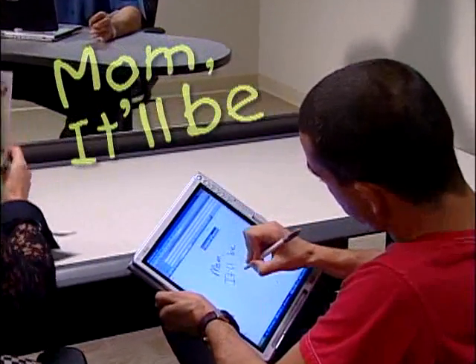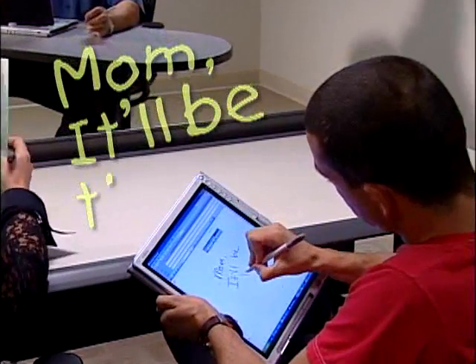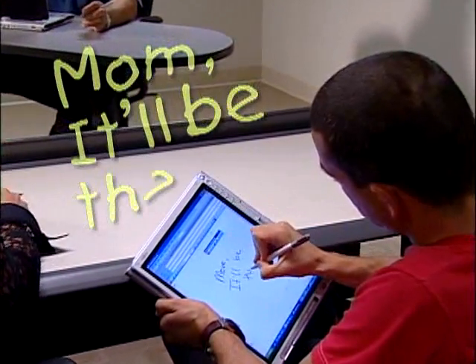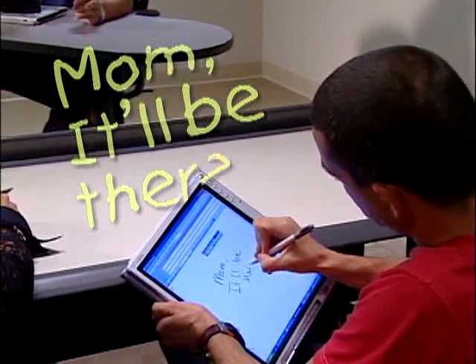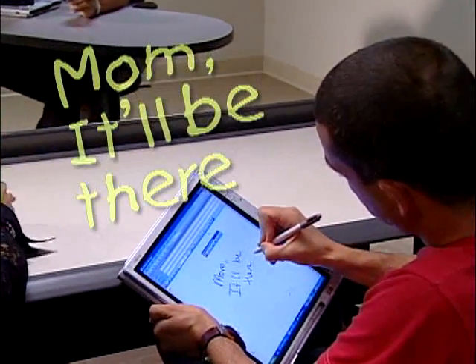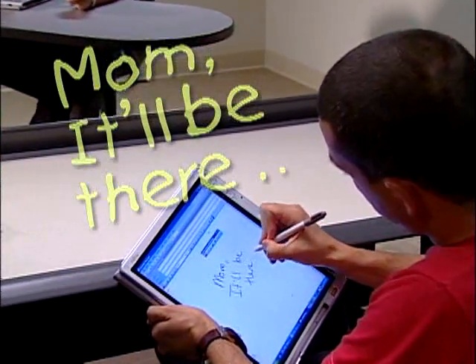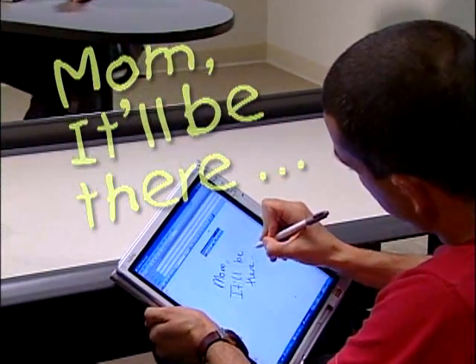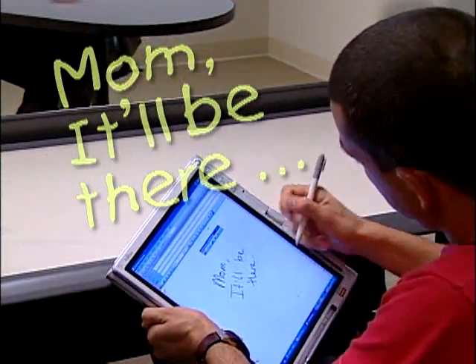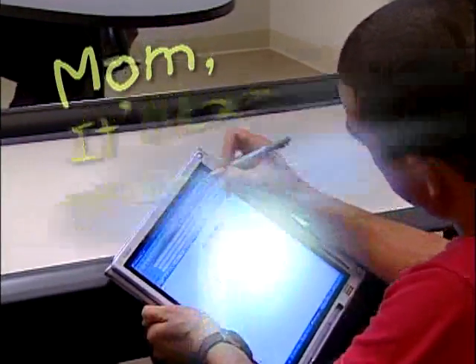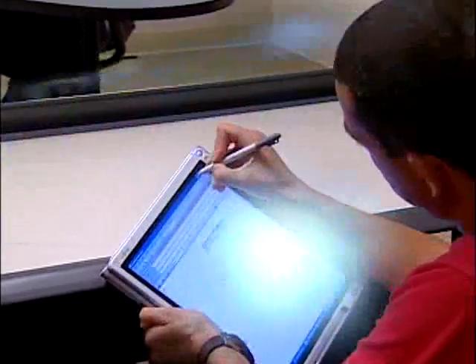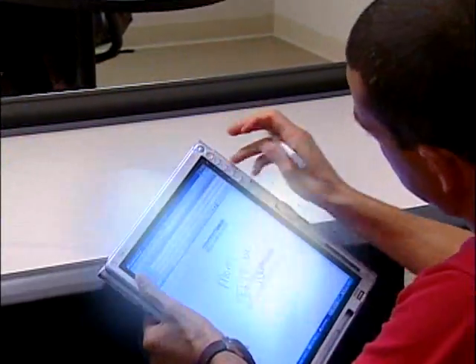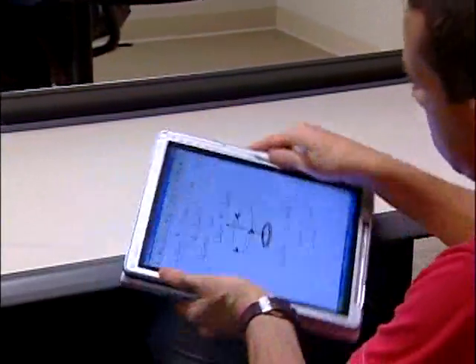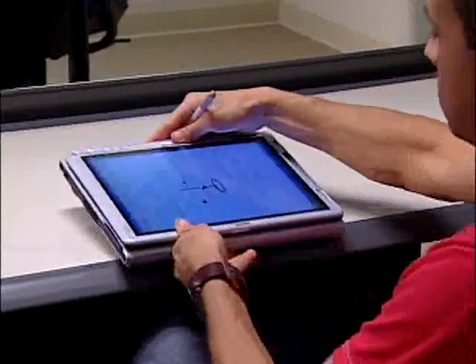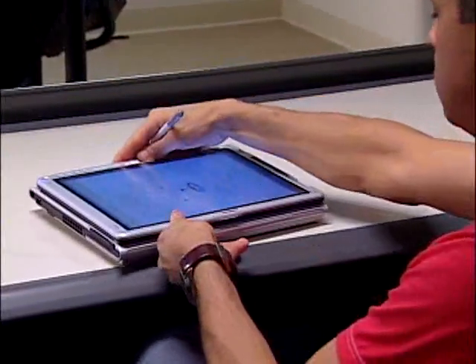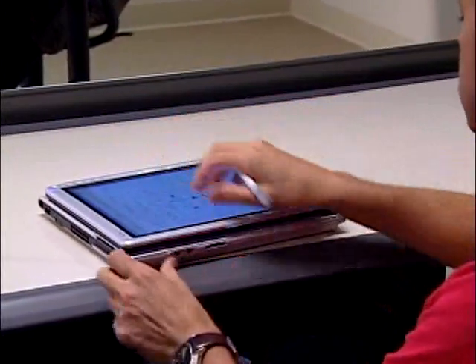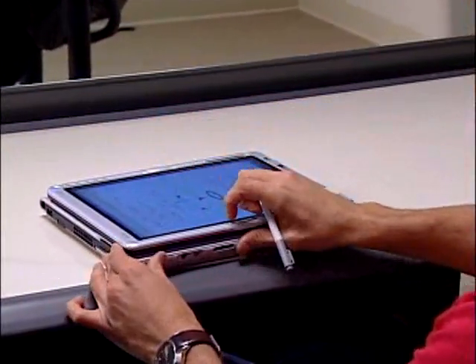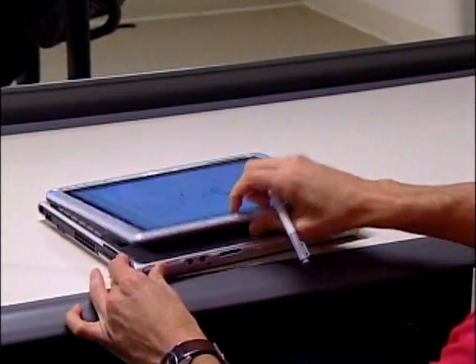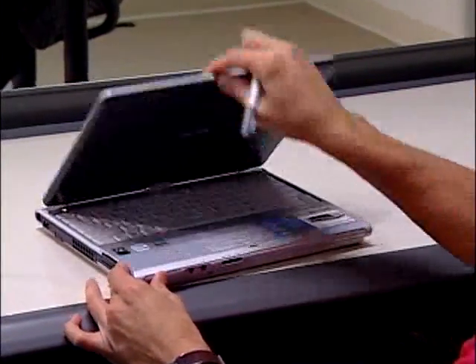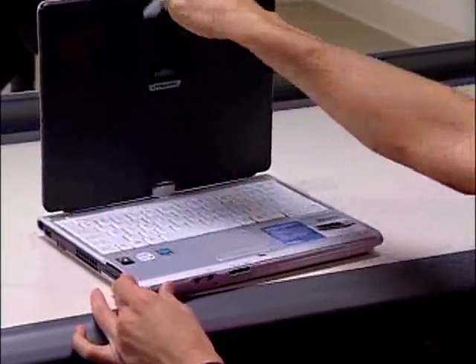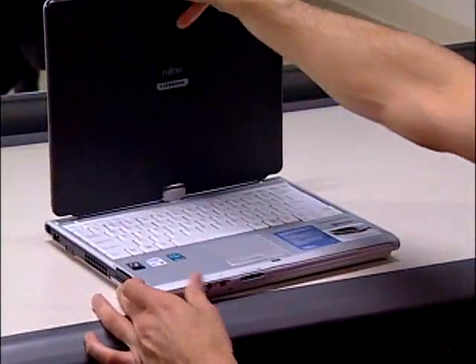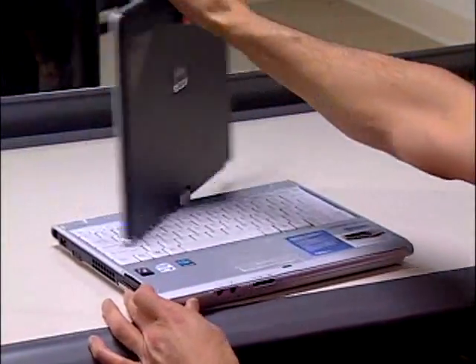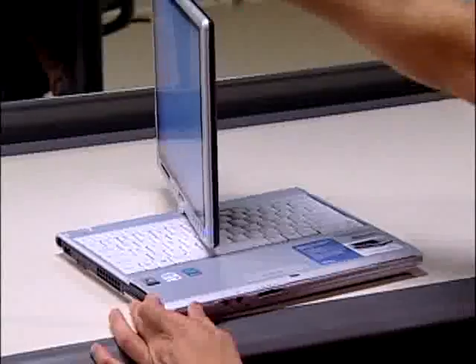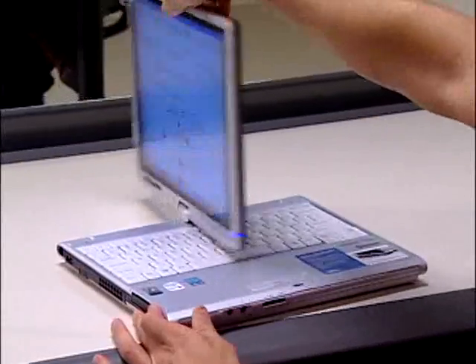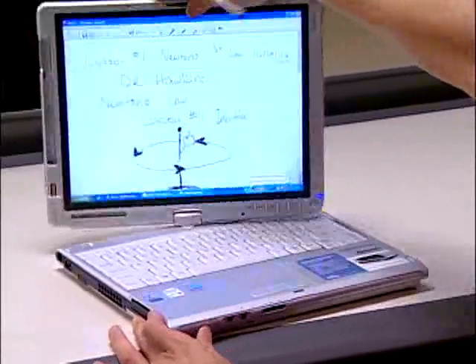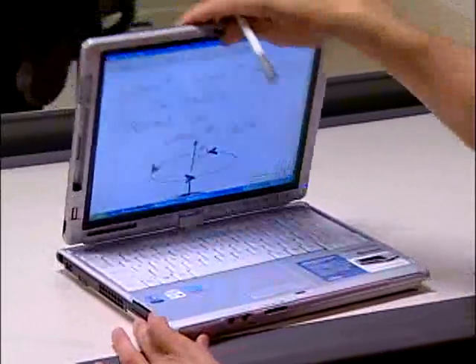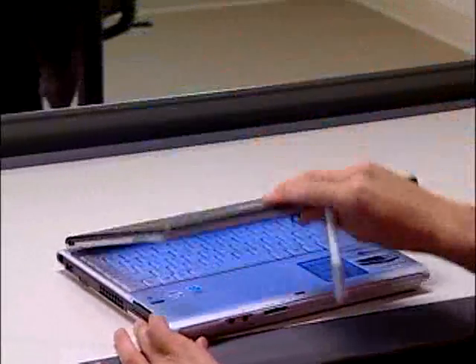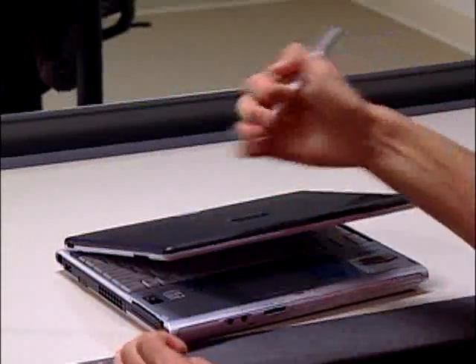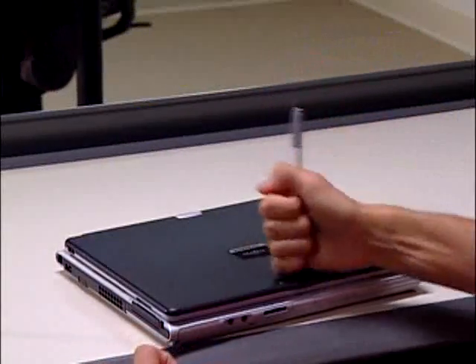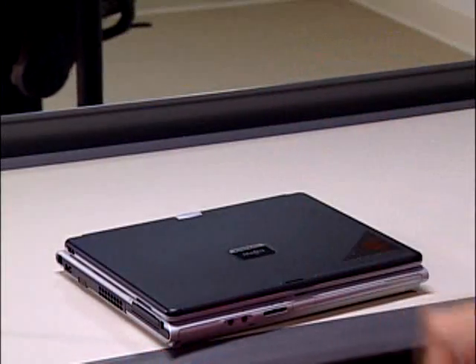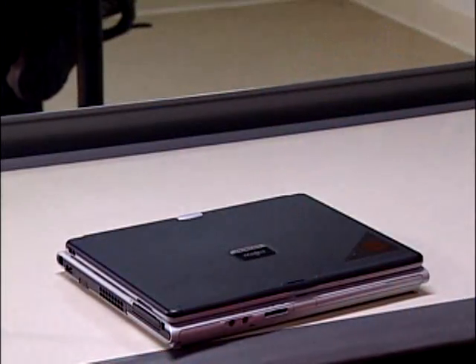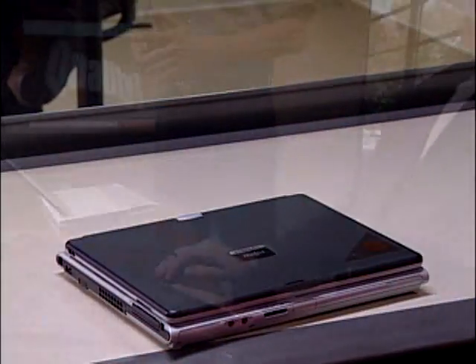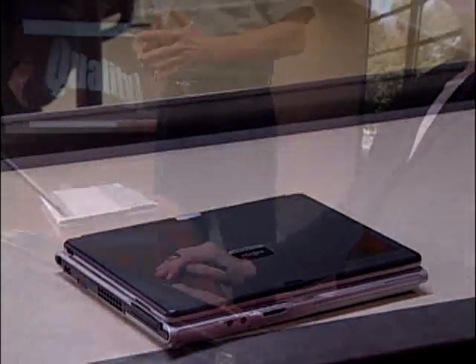With built-in wireless connectivity, the important people in your life are only a click away. The Fujitsu T4000 is both a notebook and a tablet that keeps you mobile without missing a beat, even if it takes a couple of bumps itself.